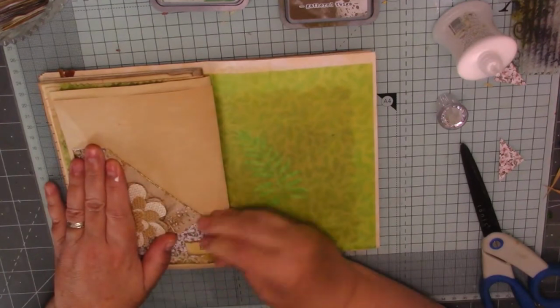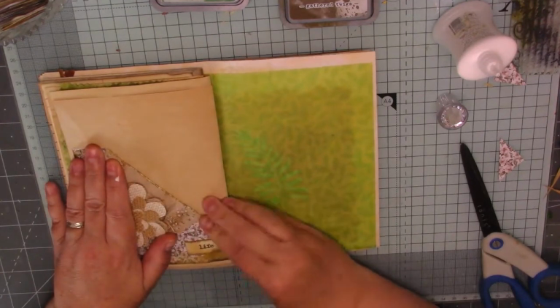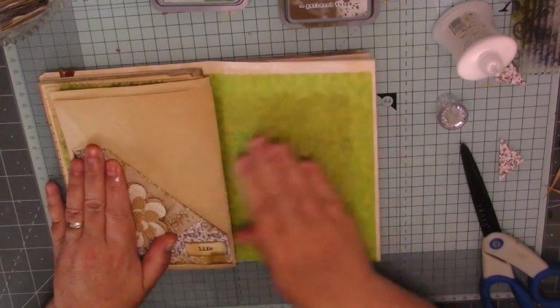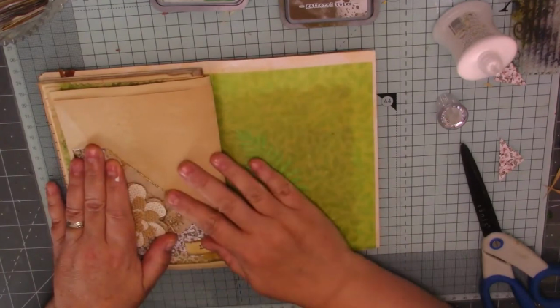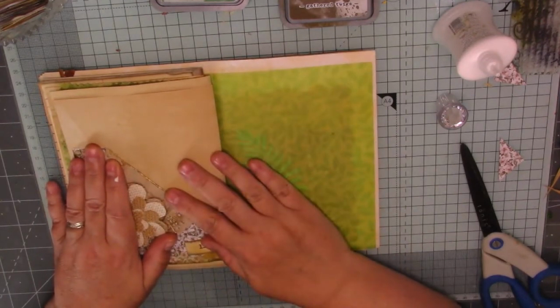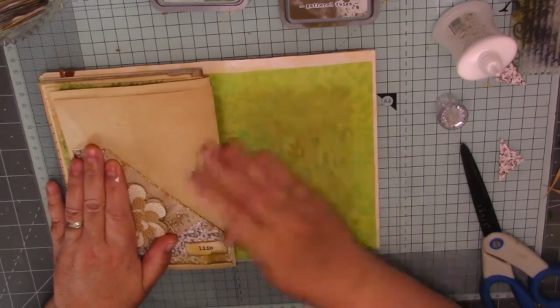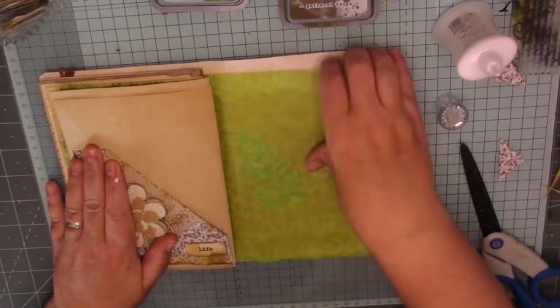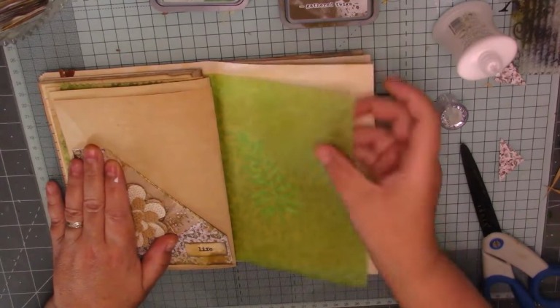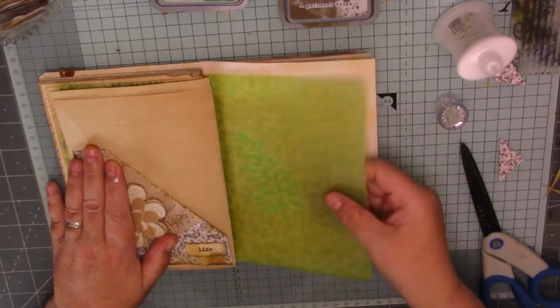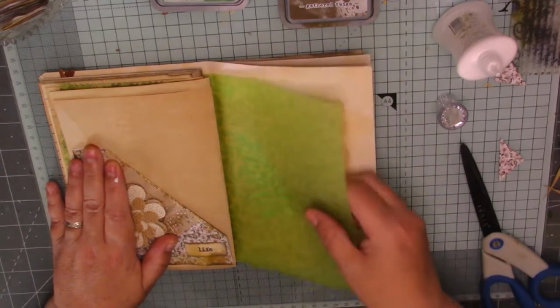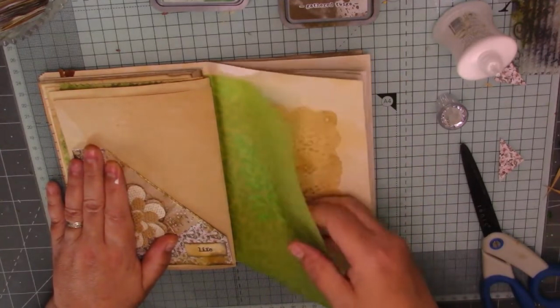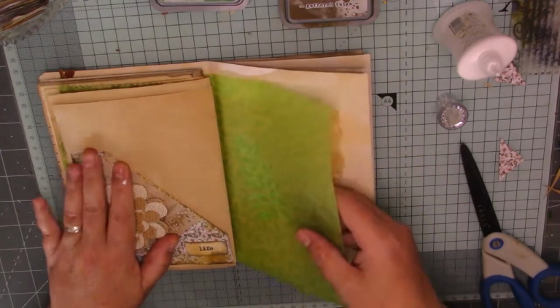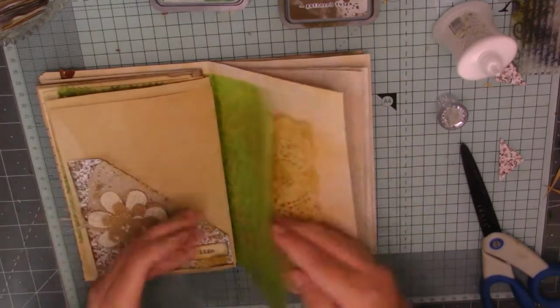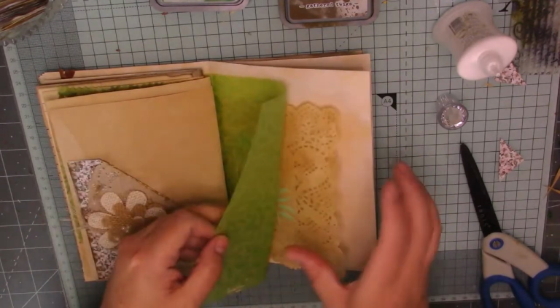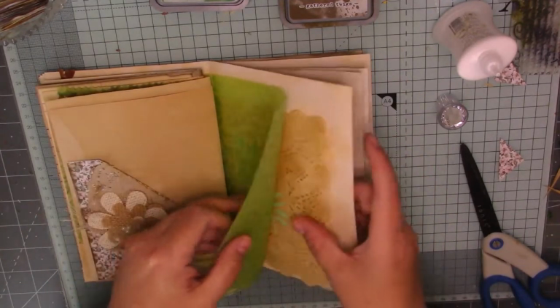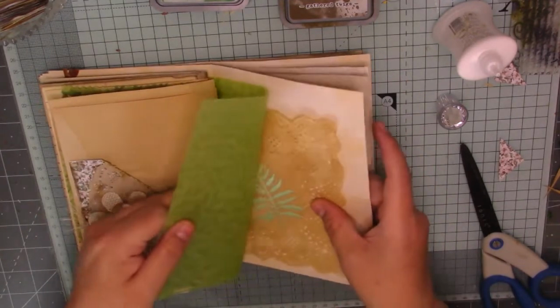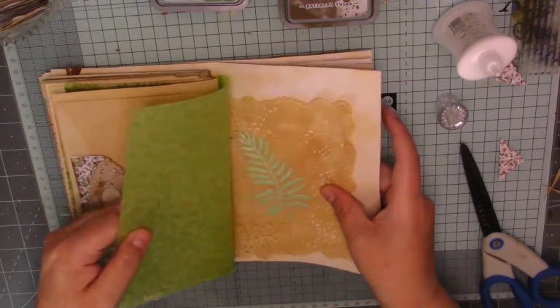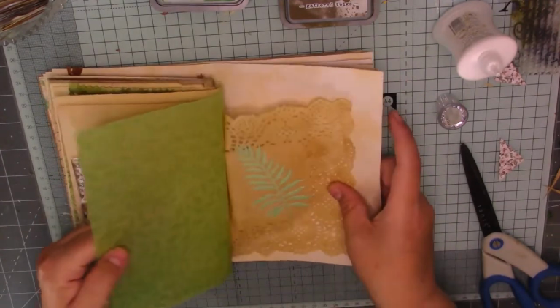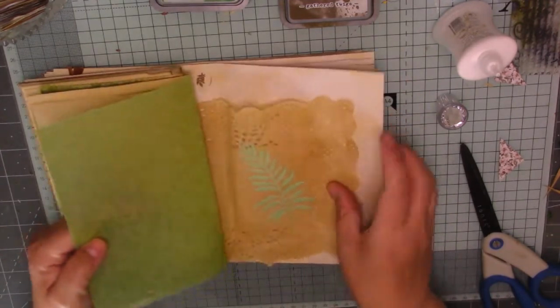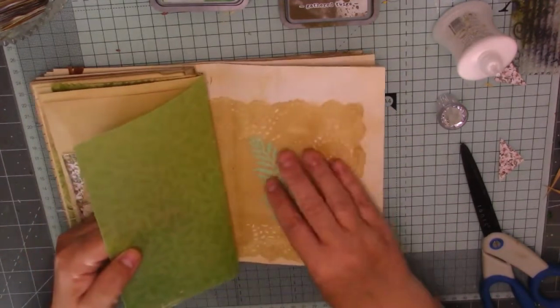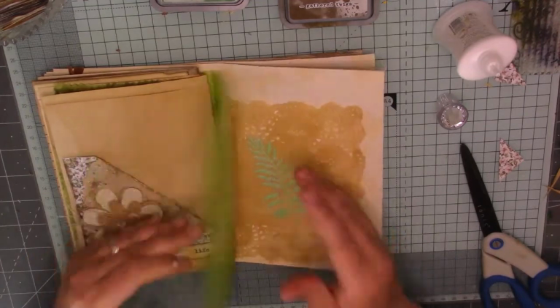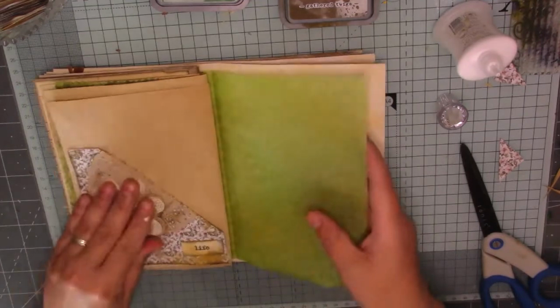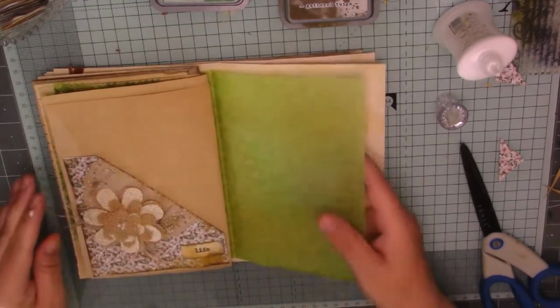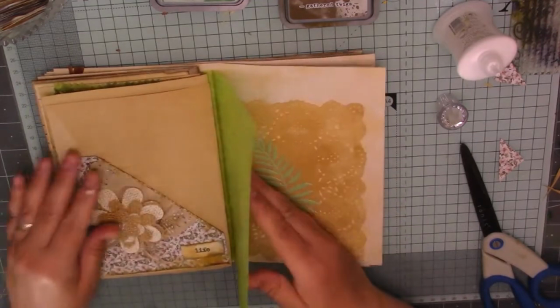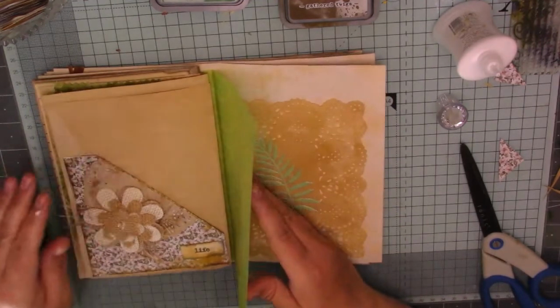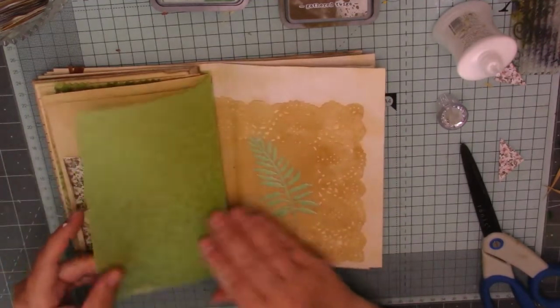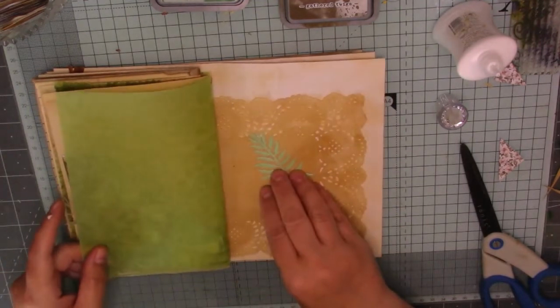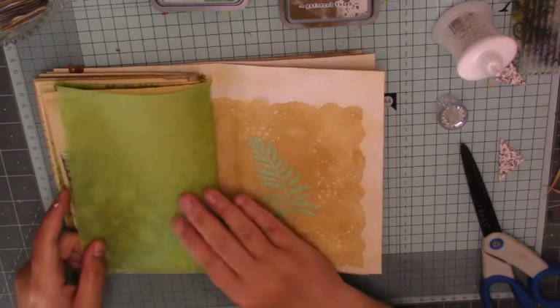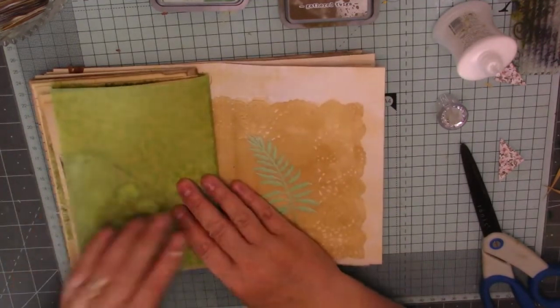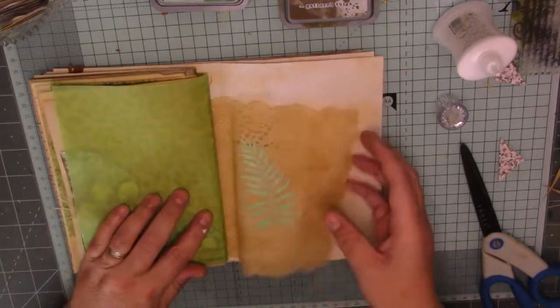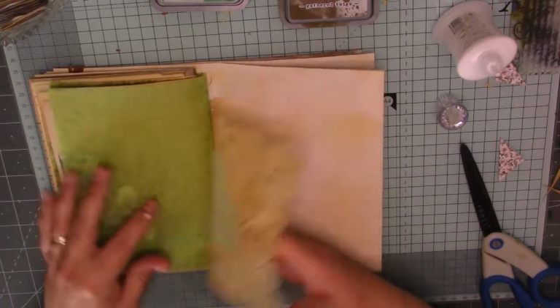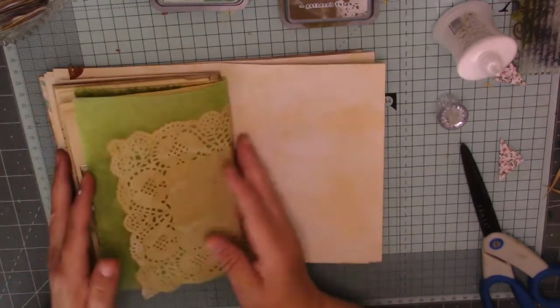I'm not going to put anything else on them two pages. I'm not going to put anything on the vellum. Look at that, it's stuck too. I stuck that little flower on there as well because that was a leaf that was sitting around. So I've done that.